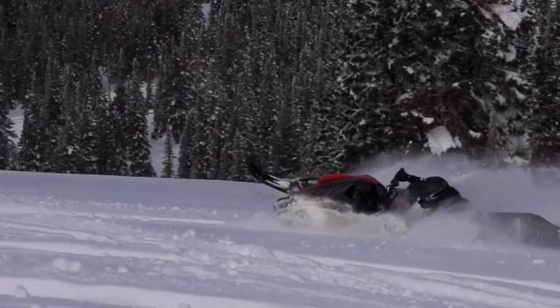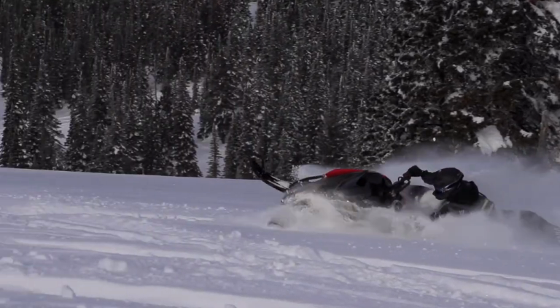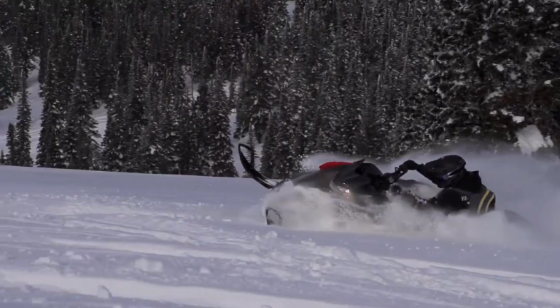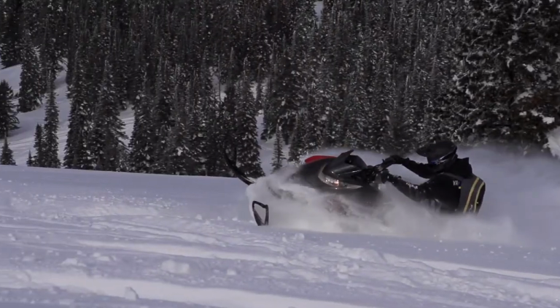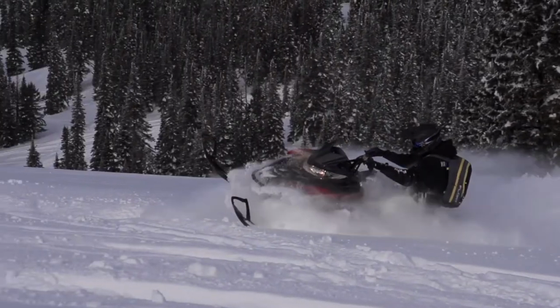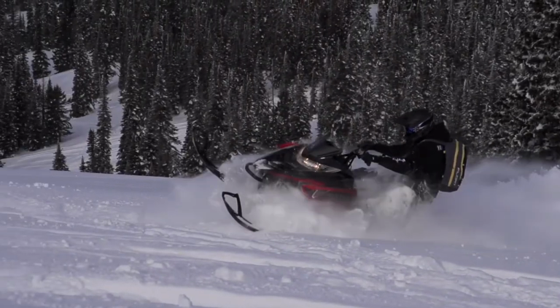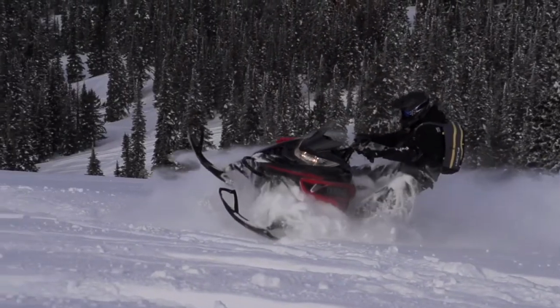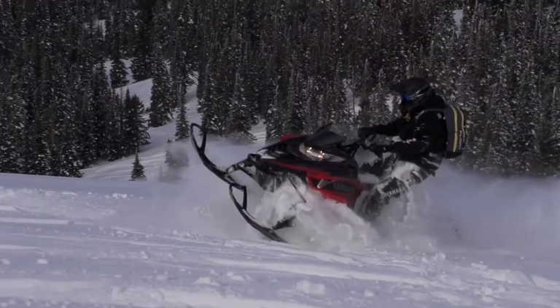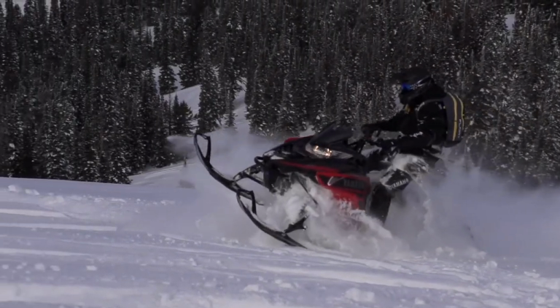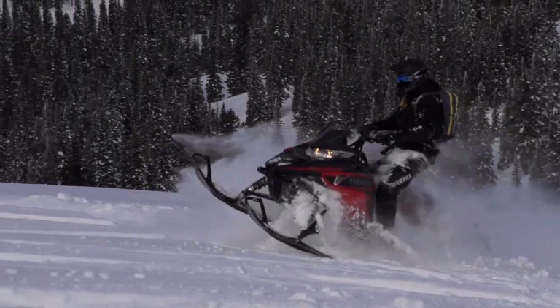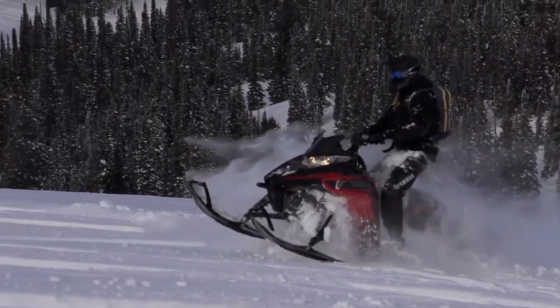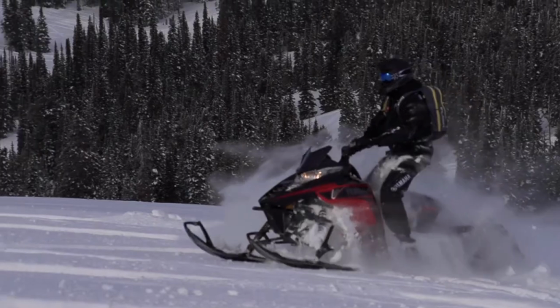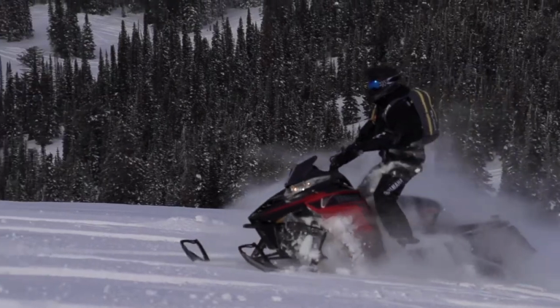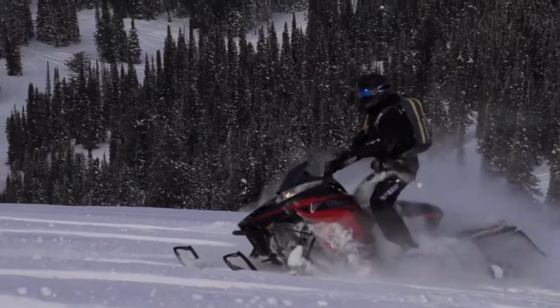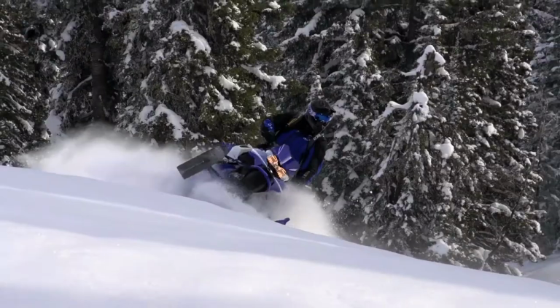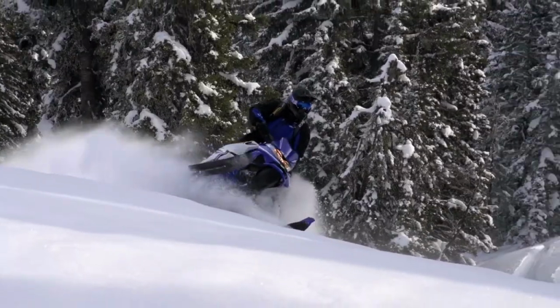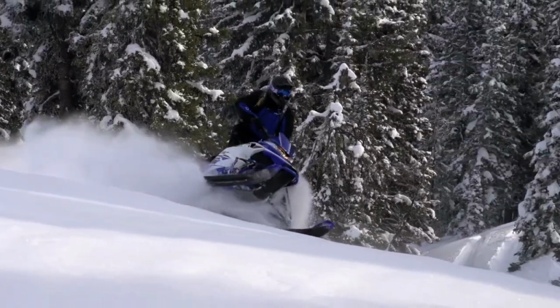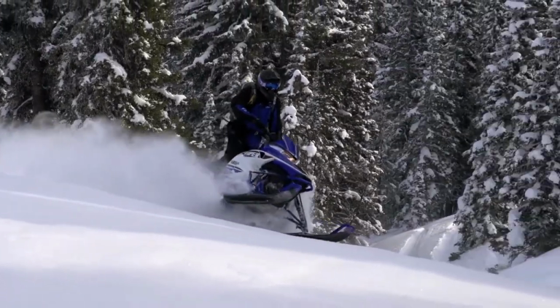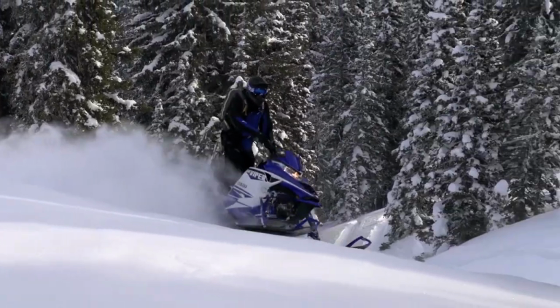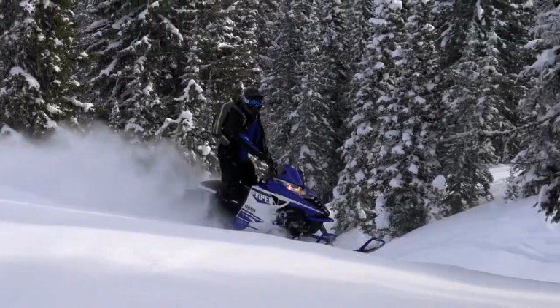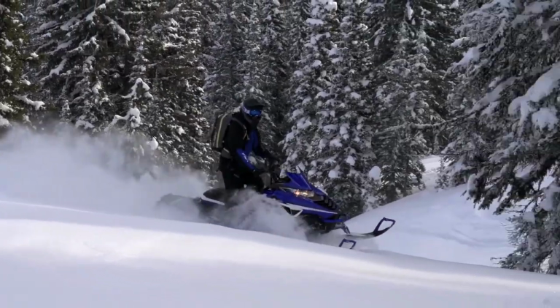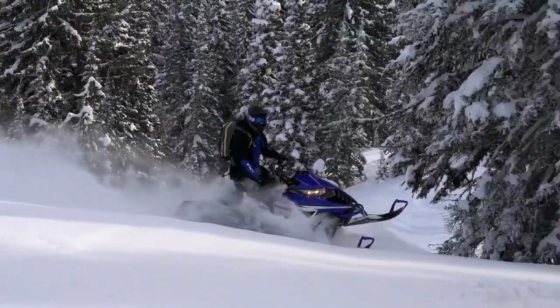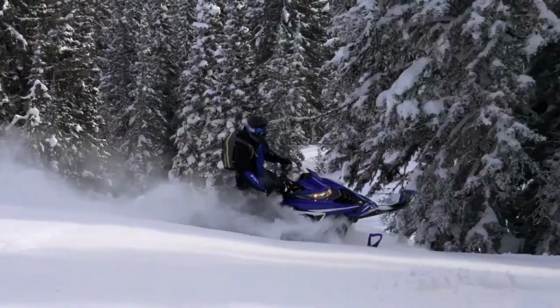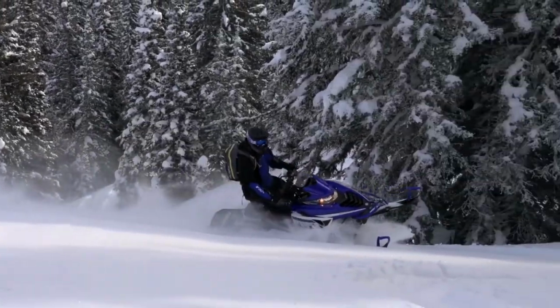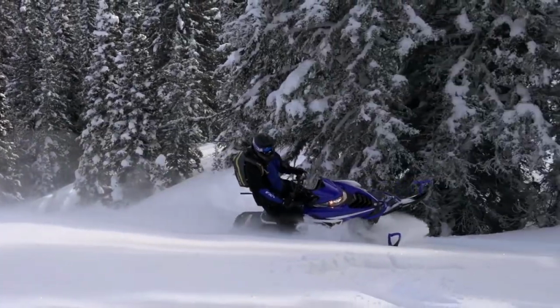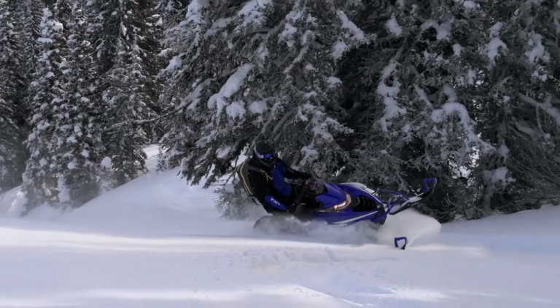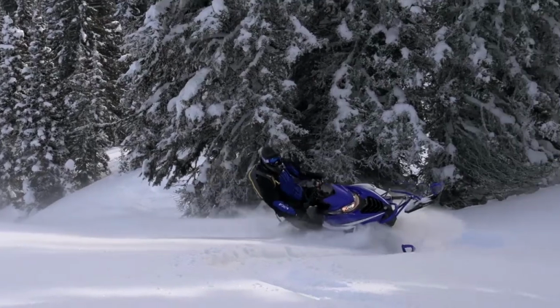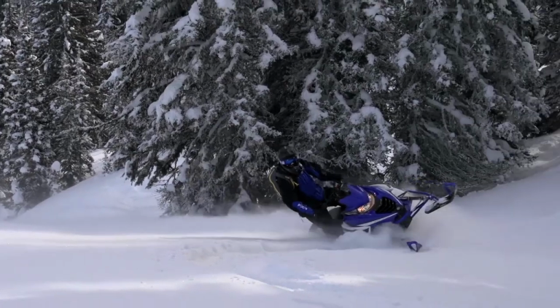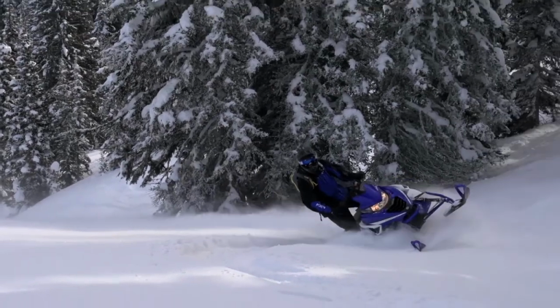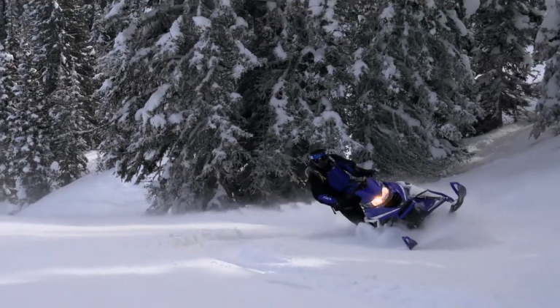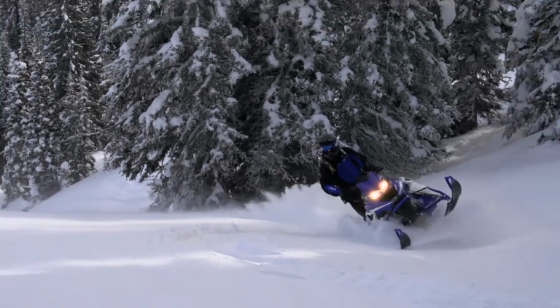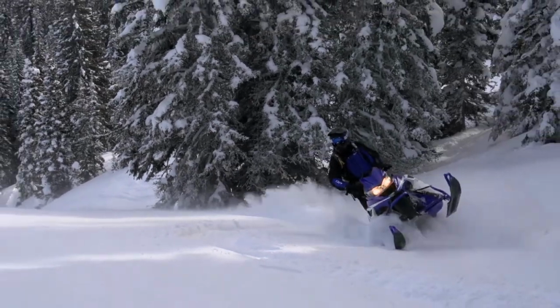Some of these engines that are in the triple digits now — 100,000 kilometers — have gone in the marketplace. You certainly can't beat the reliability, durability, and longevity of a Yamaha four-stroke engine.